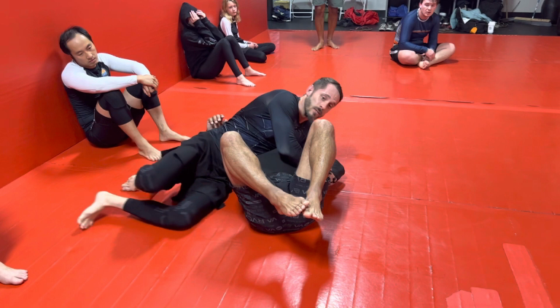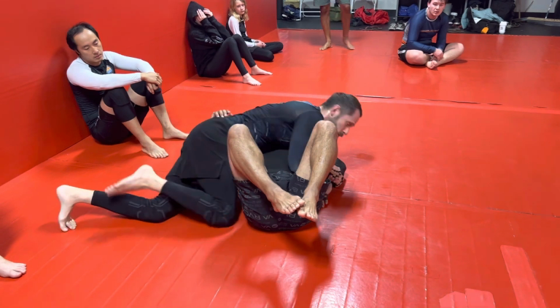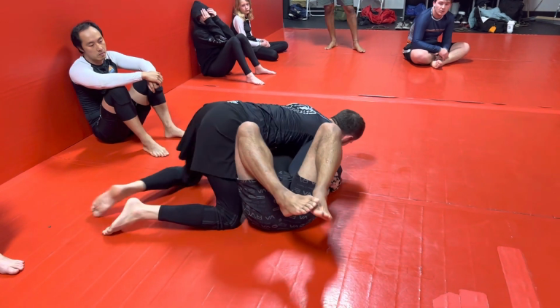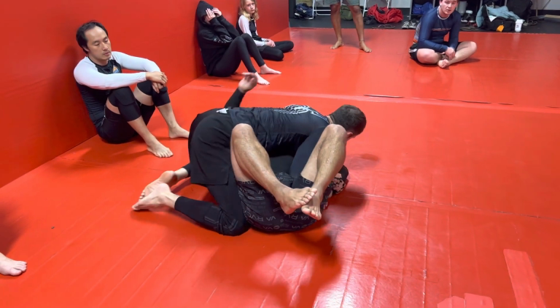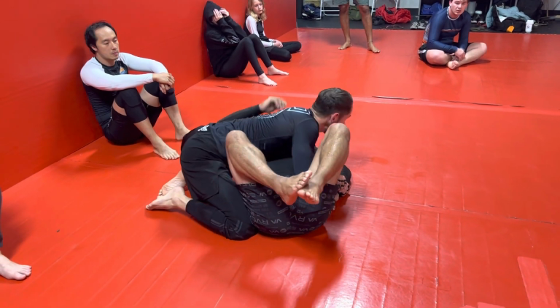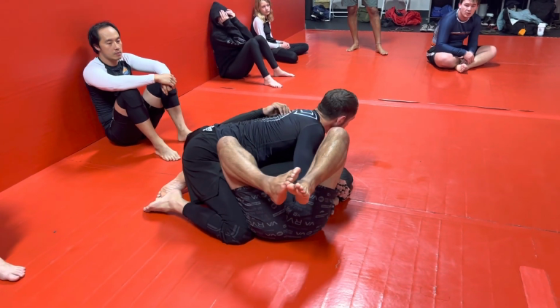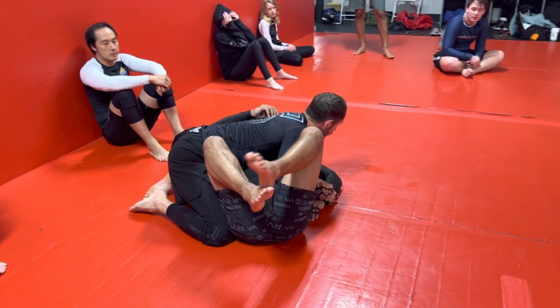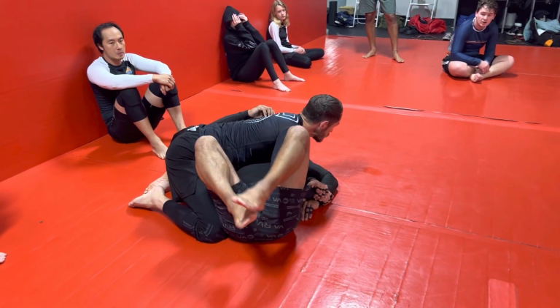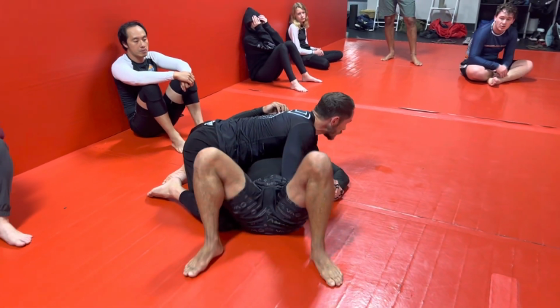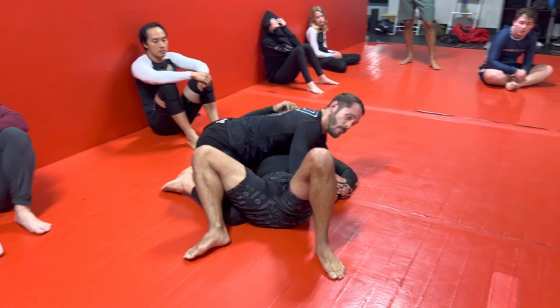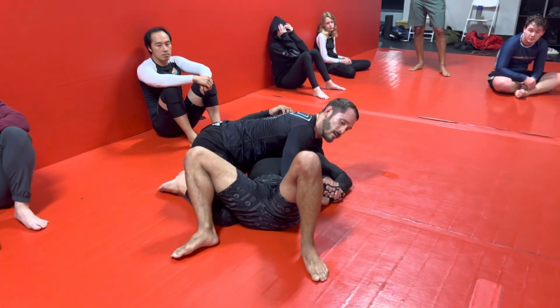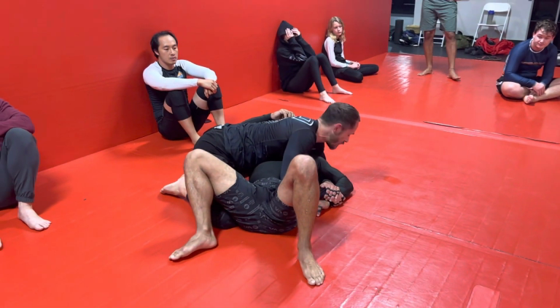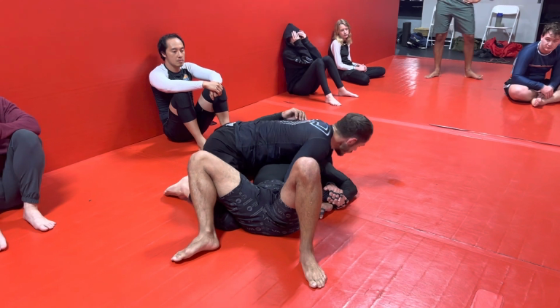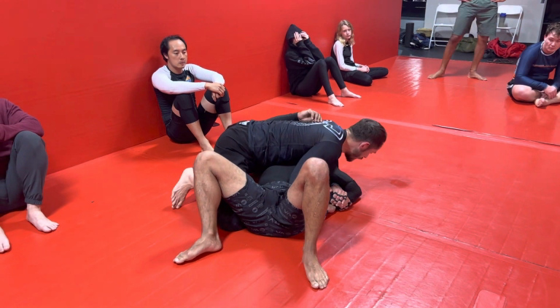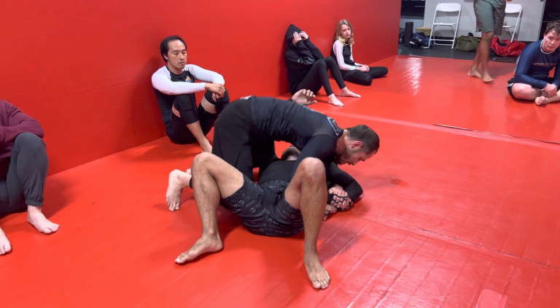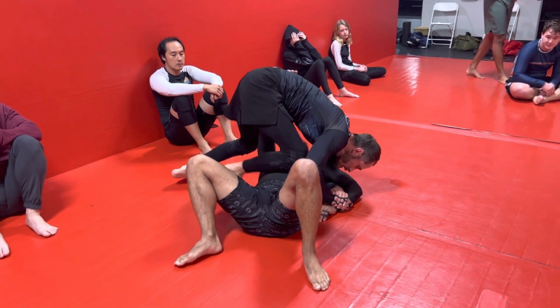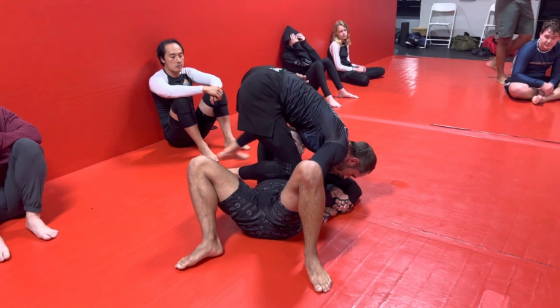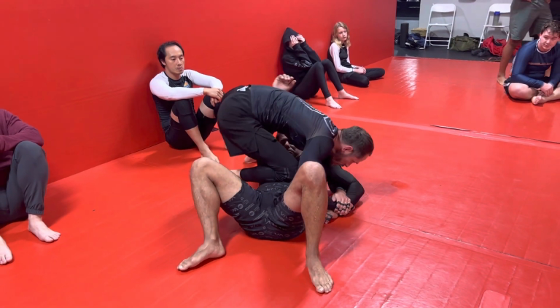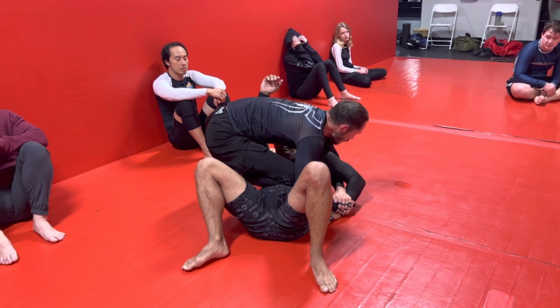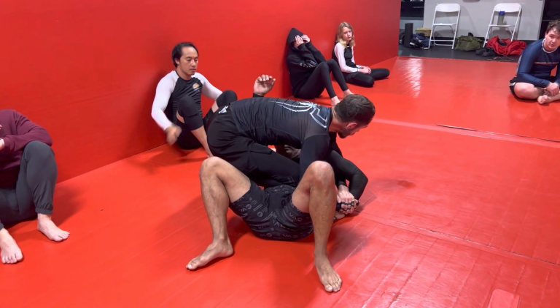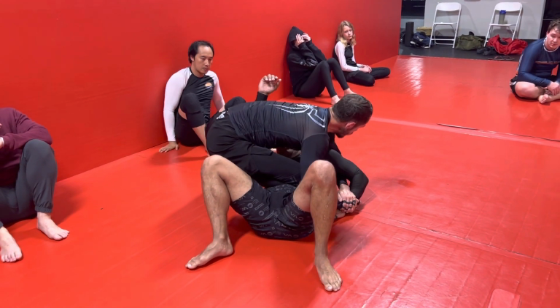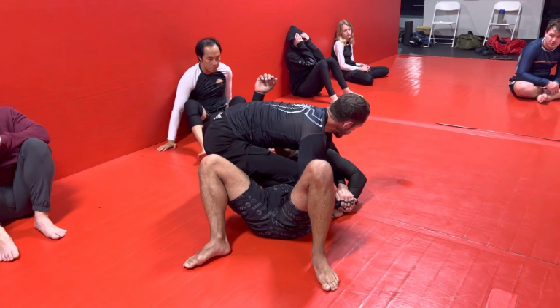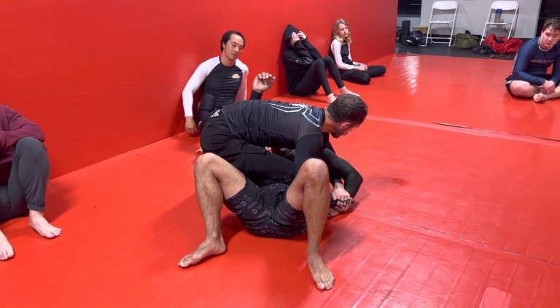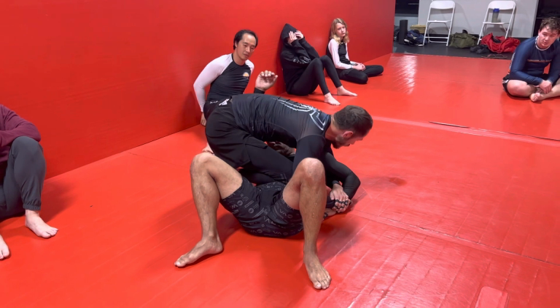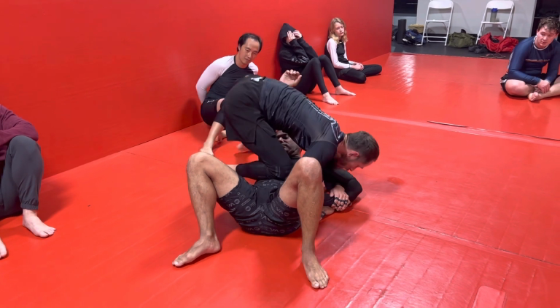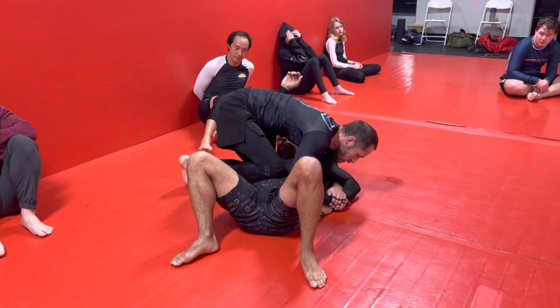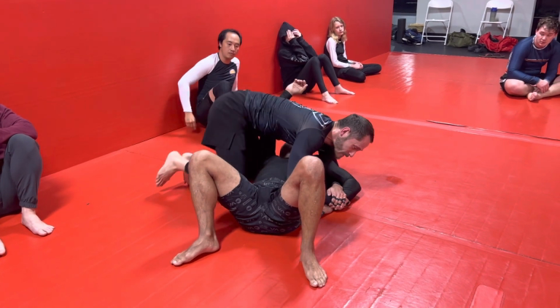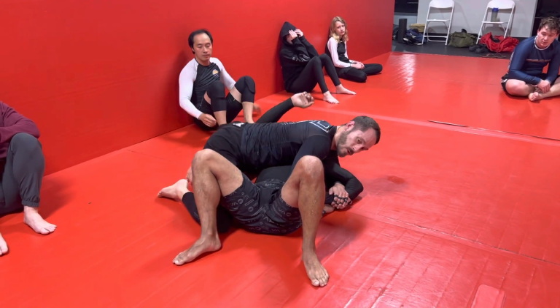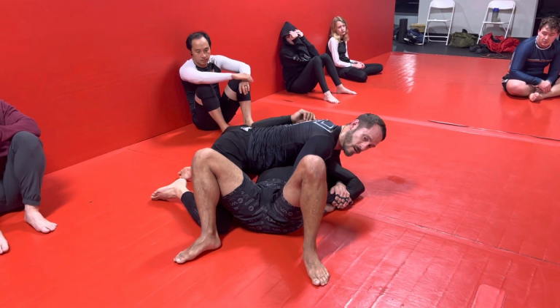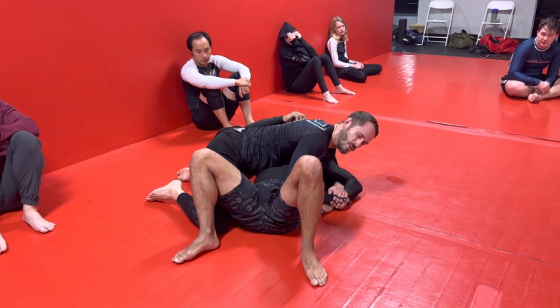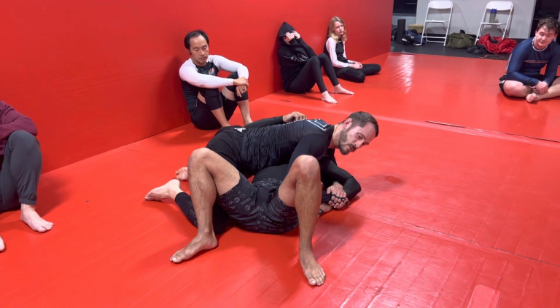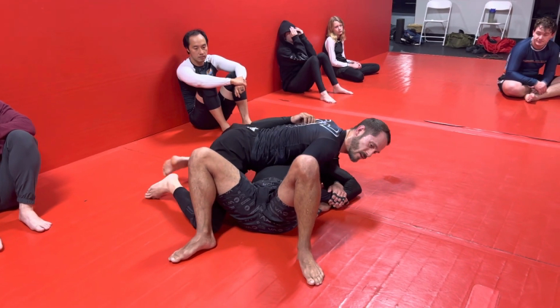We just did a sweep to side control — that's five points: two for the sweep, three for the pass. Now we're gonna pop up to knee on belly, give it a three count — one, two, three — then come back to side control. That's two more points; we're at seven now.